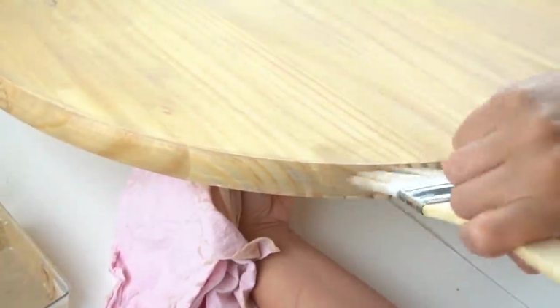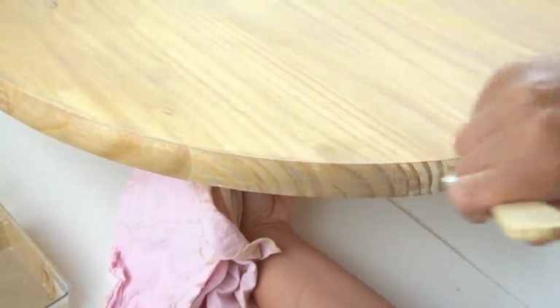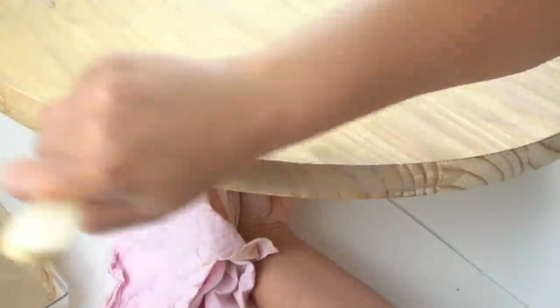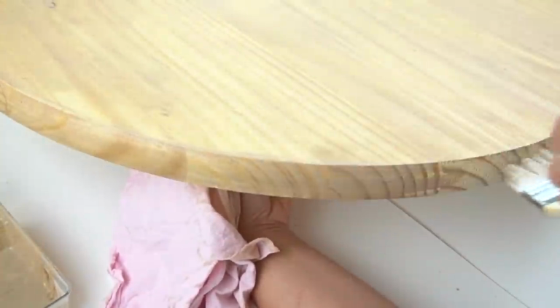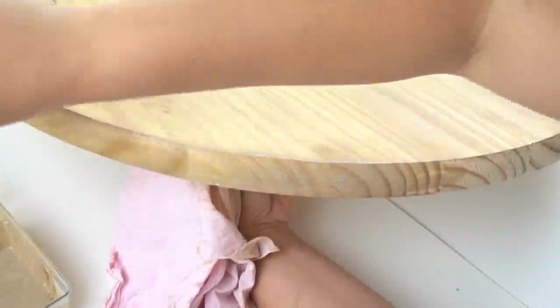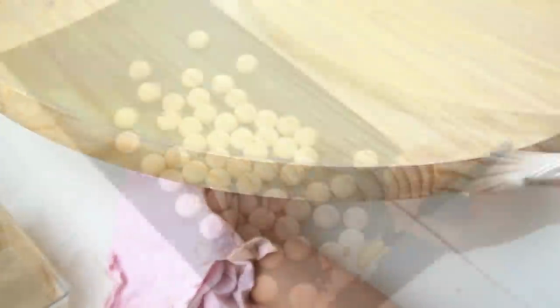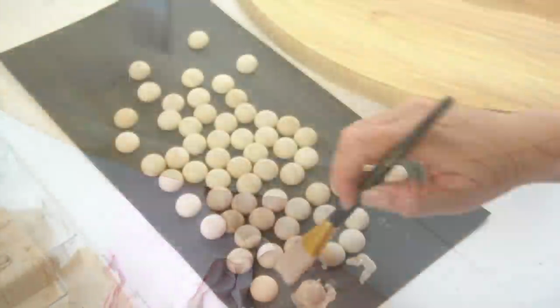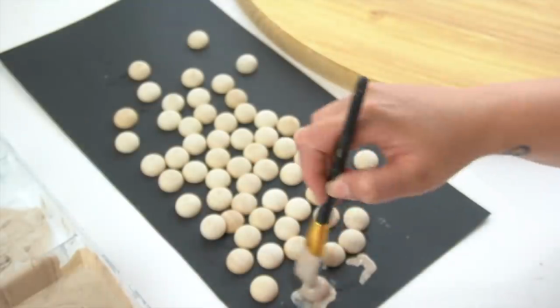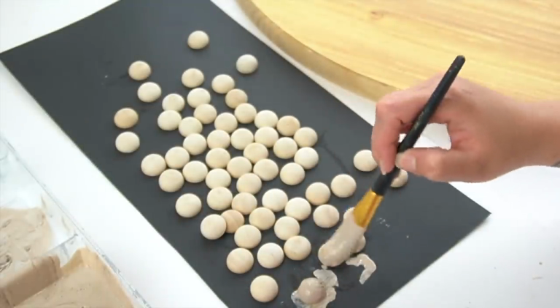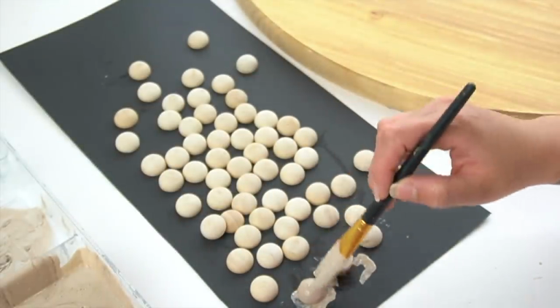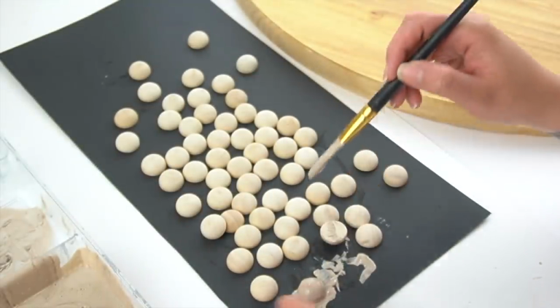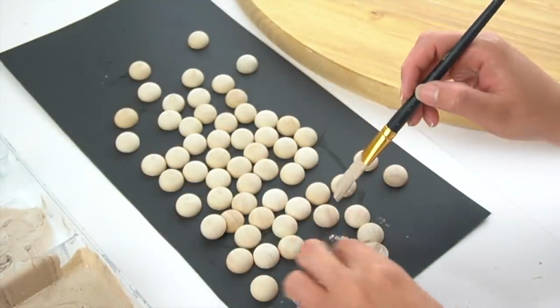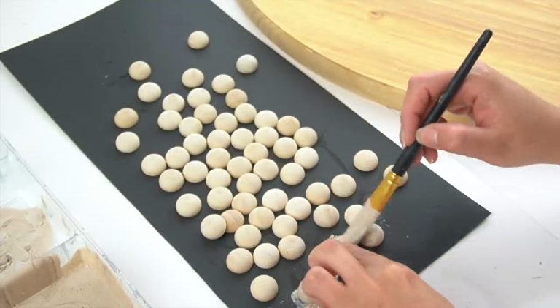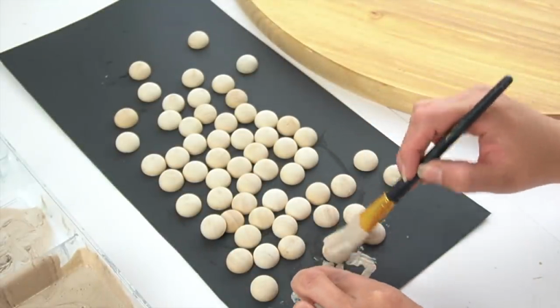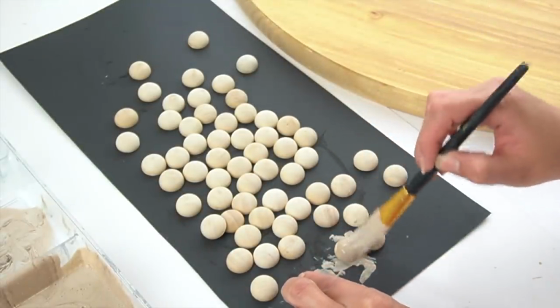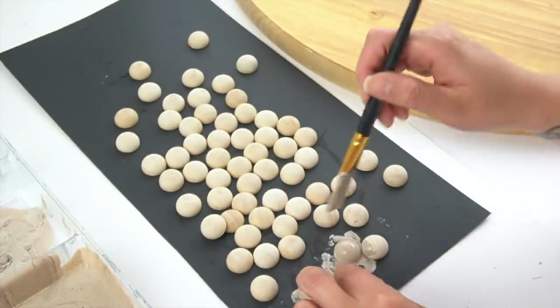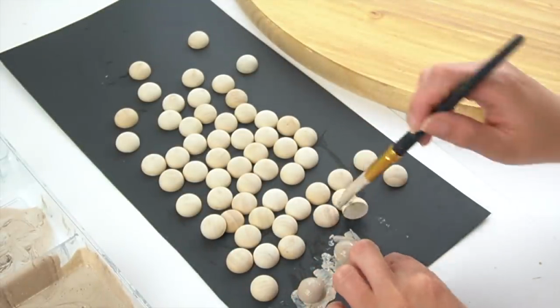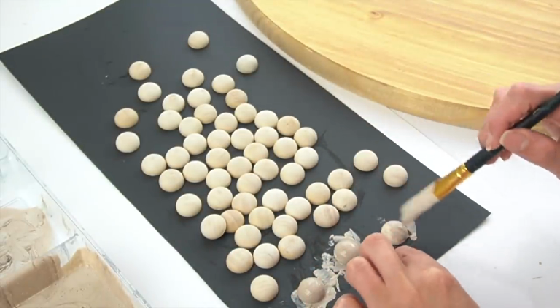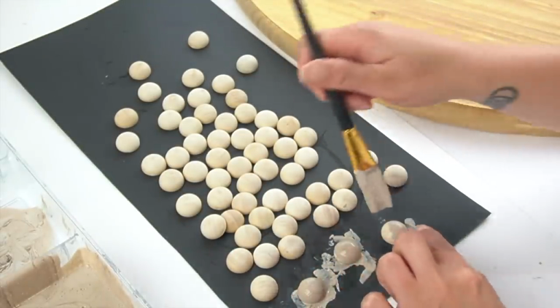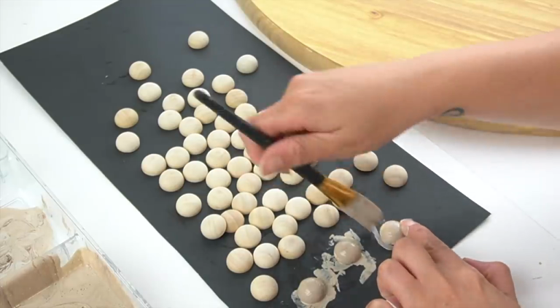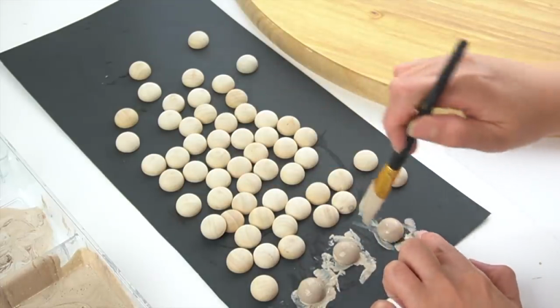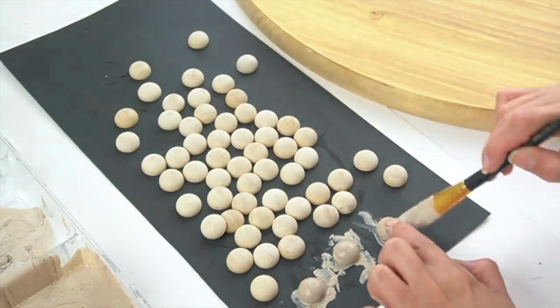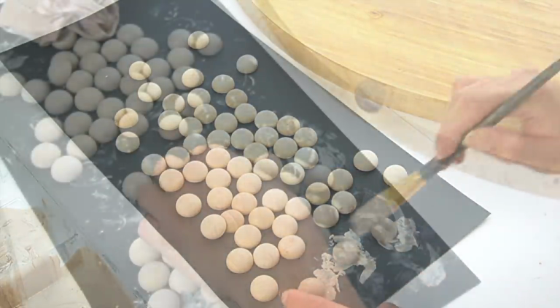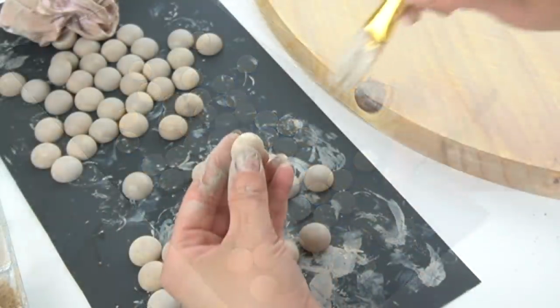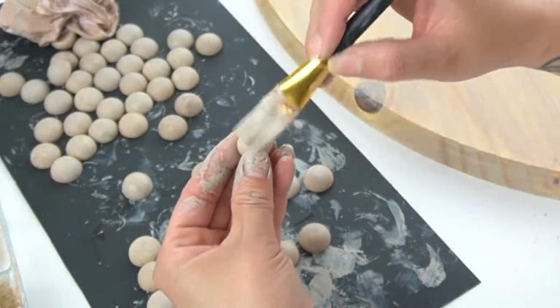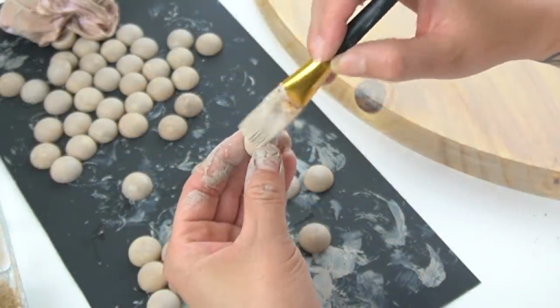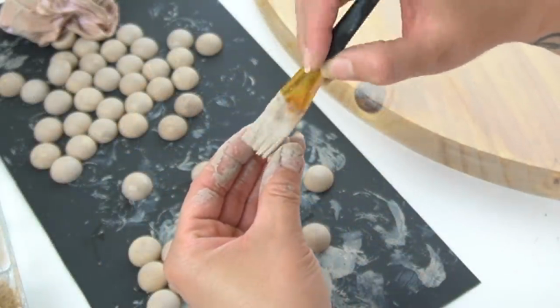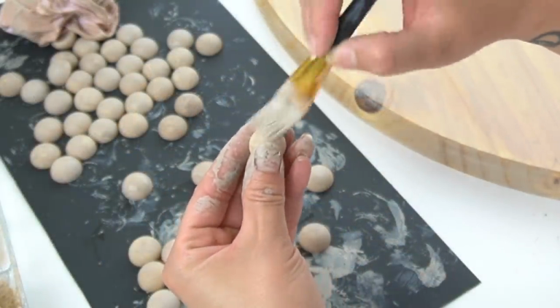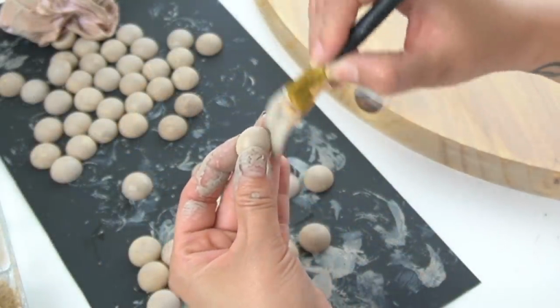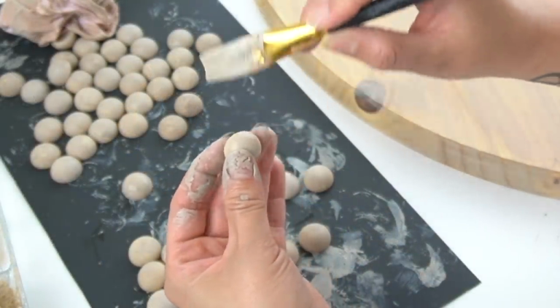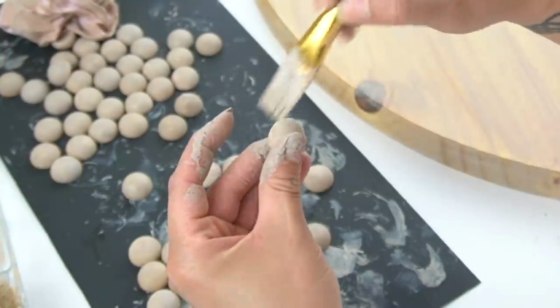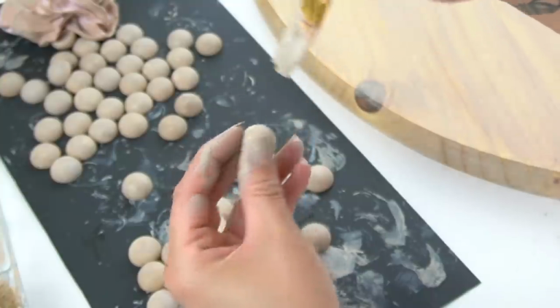I made sure to cover all of the edges of the round board as well. I set that aside and then began working on the wooden beads. I applied the same stain and used a smaller brush this time — I will say this process was a little messy.